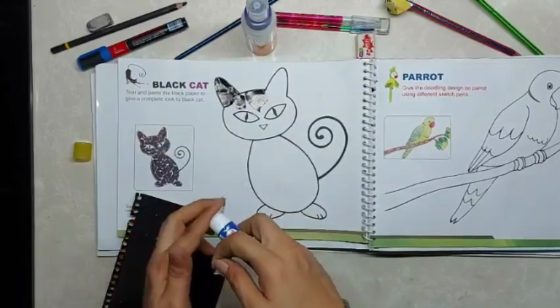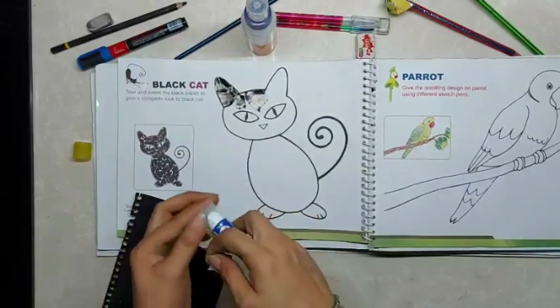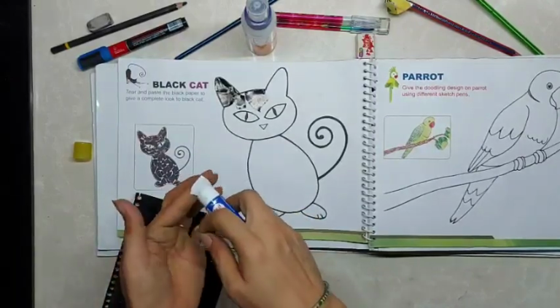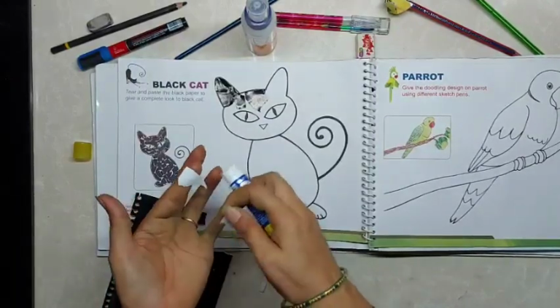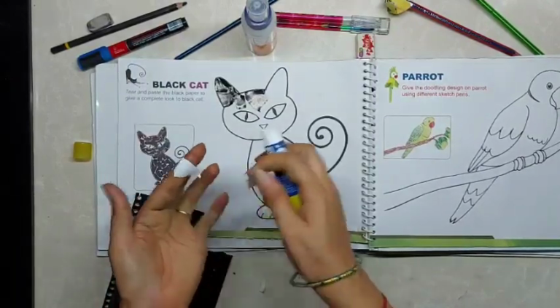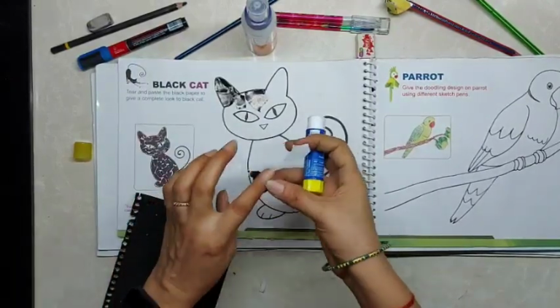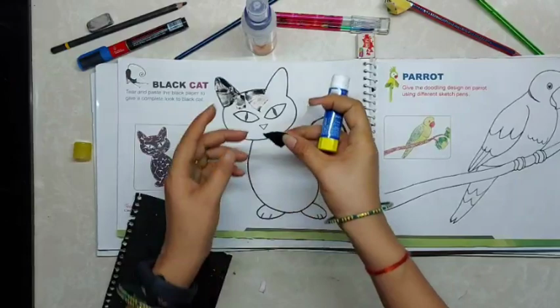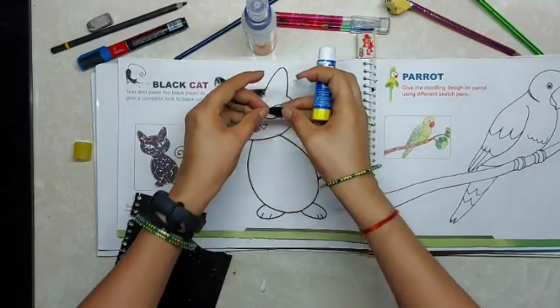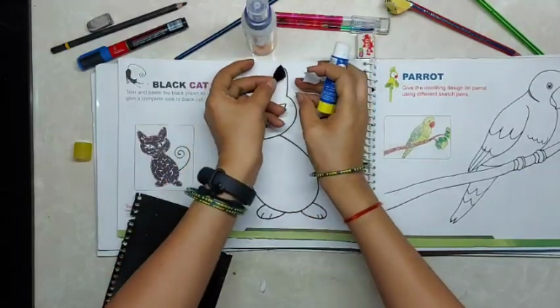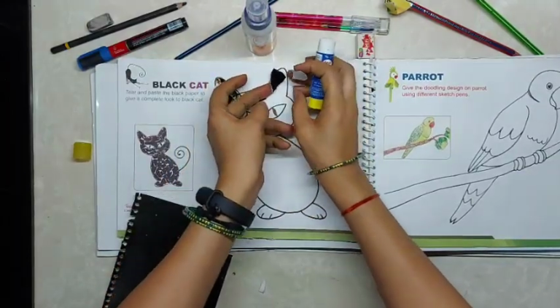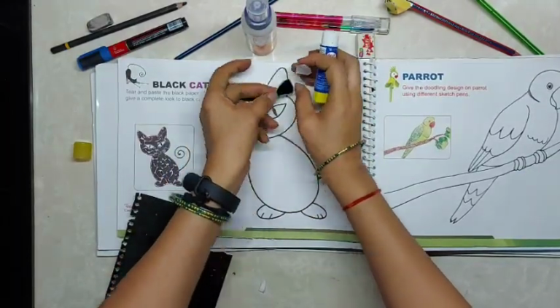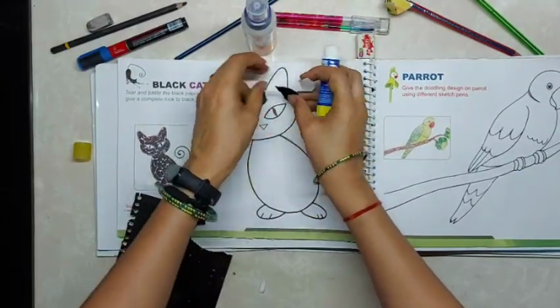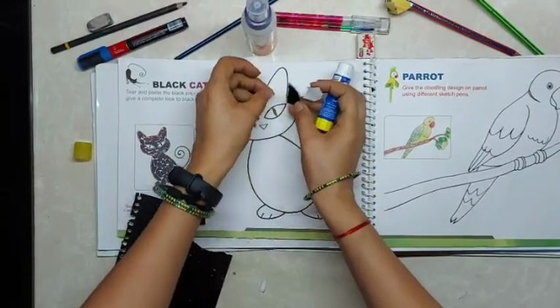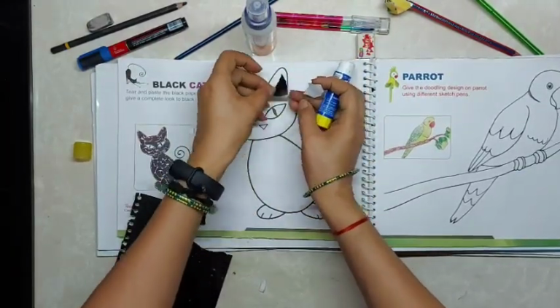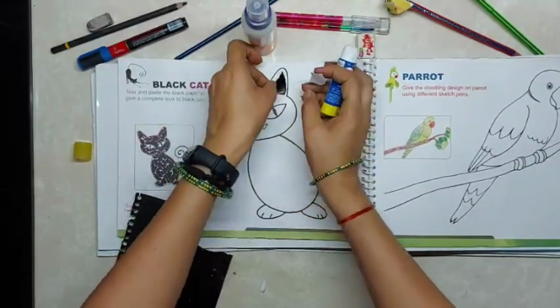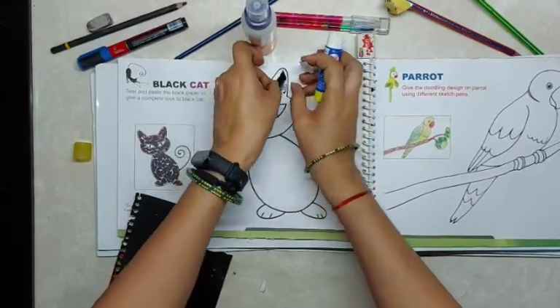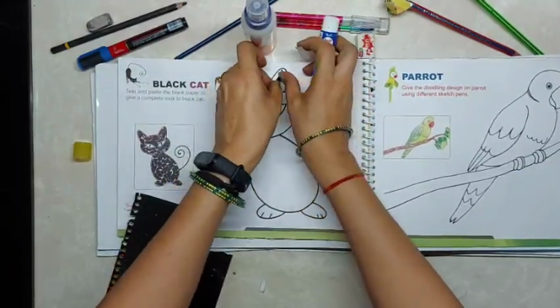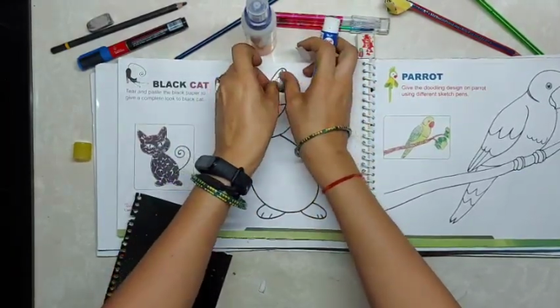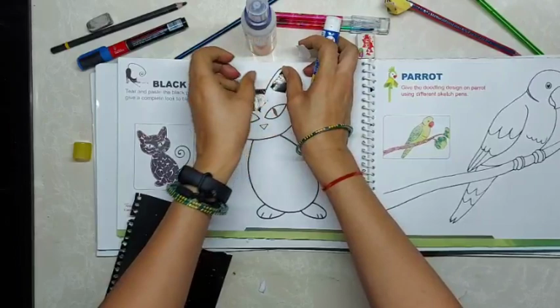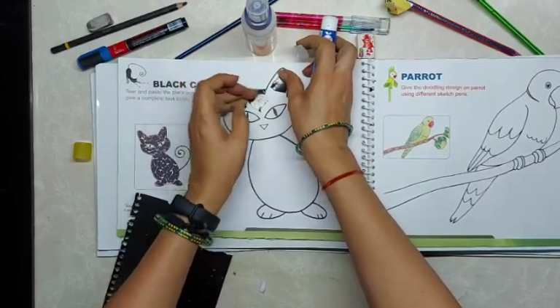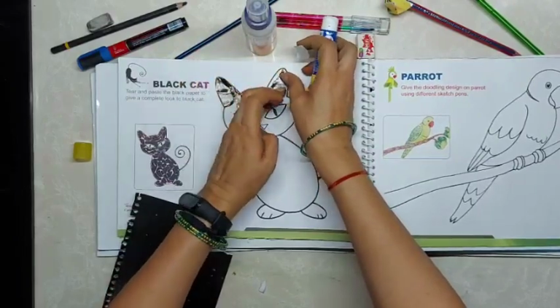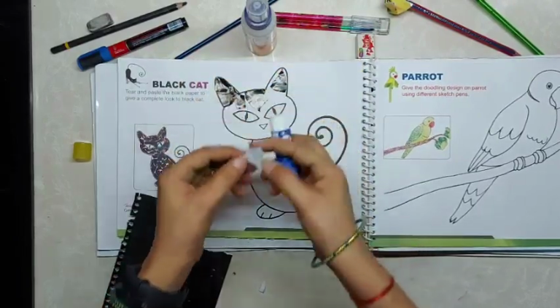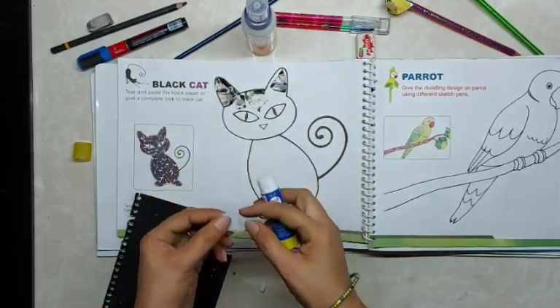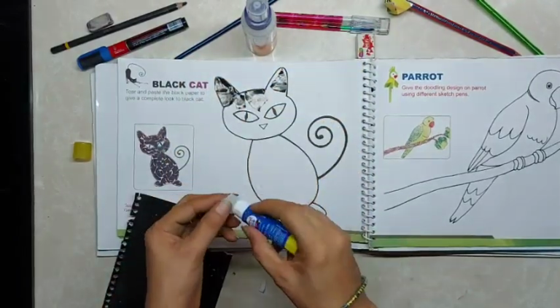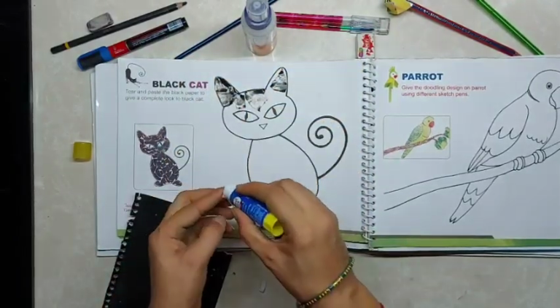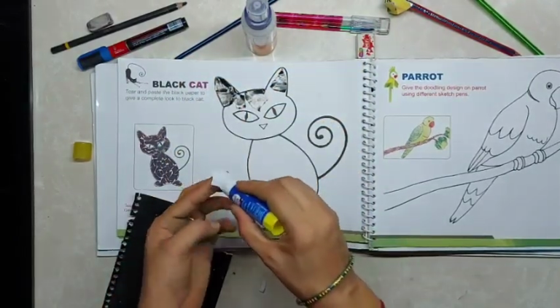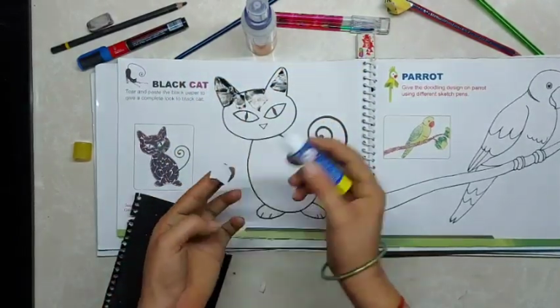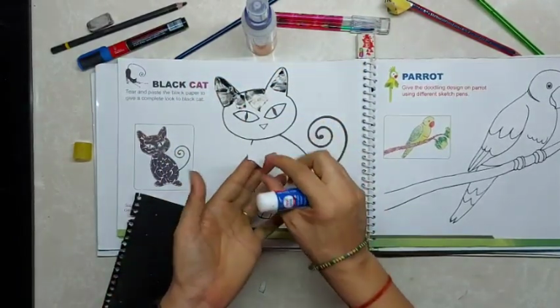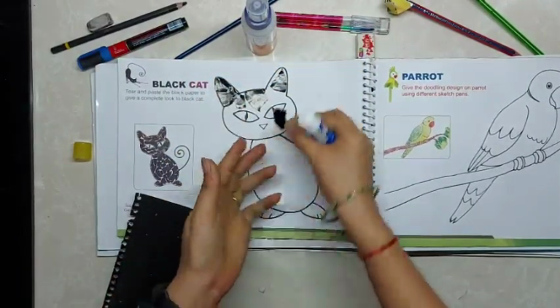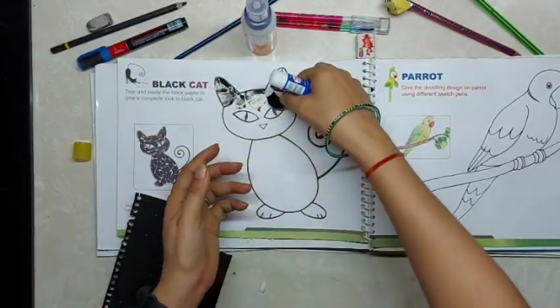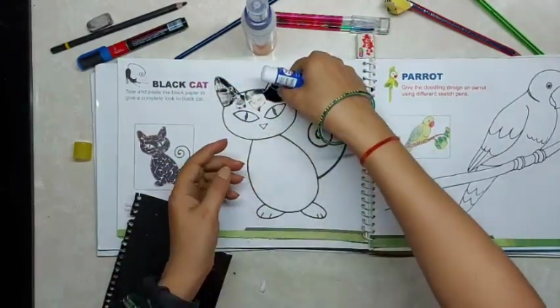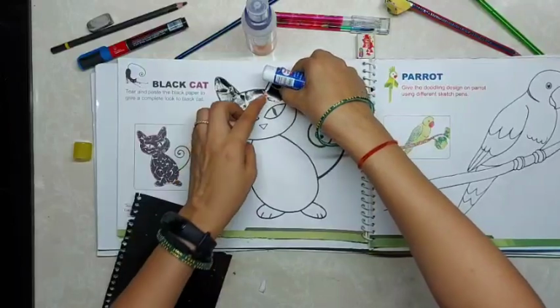Young children can paste big pieces of paper — big size paper — tearing and all.